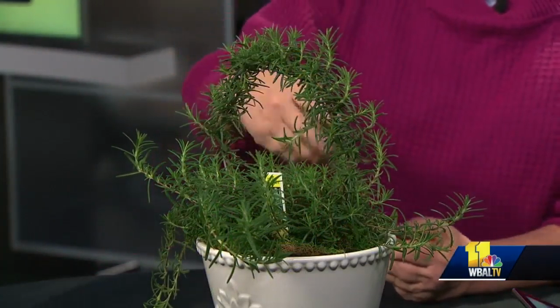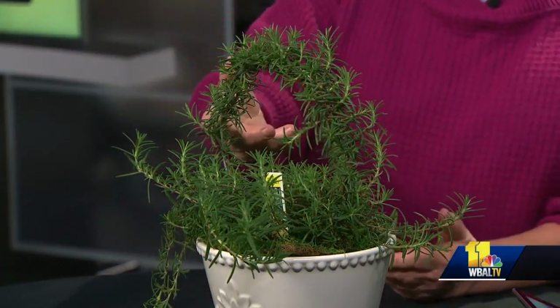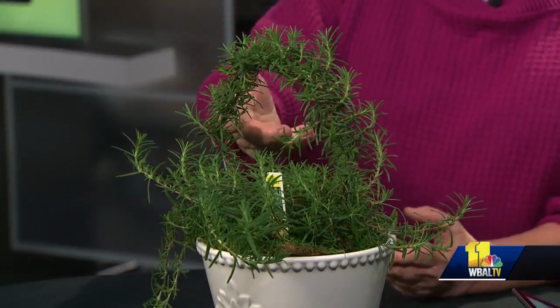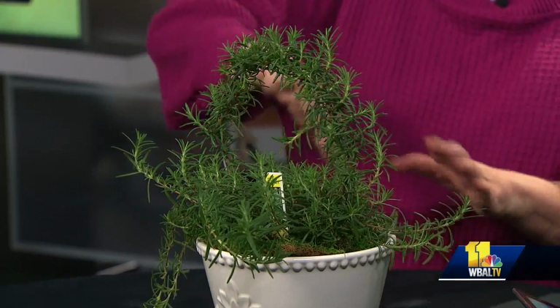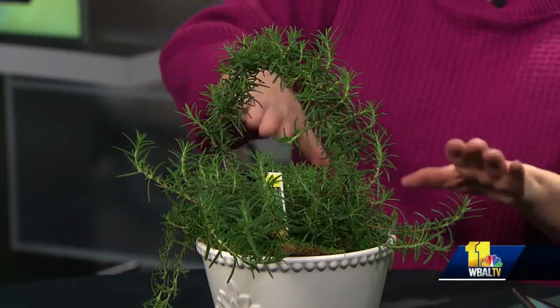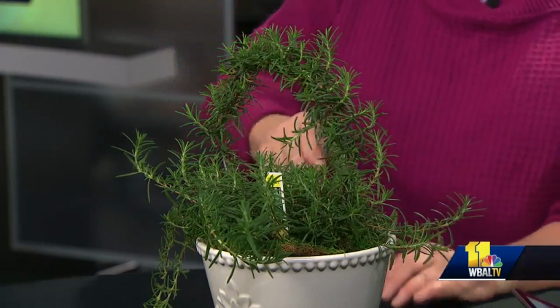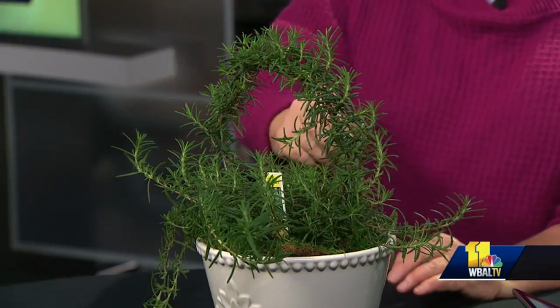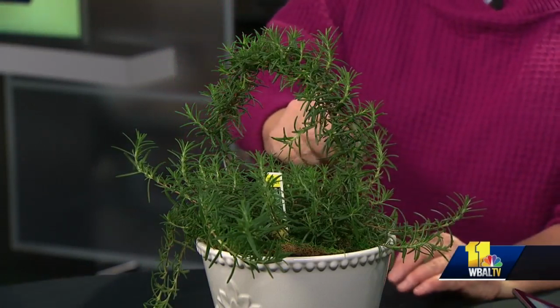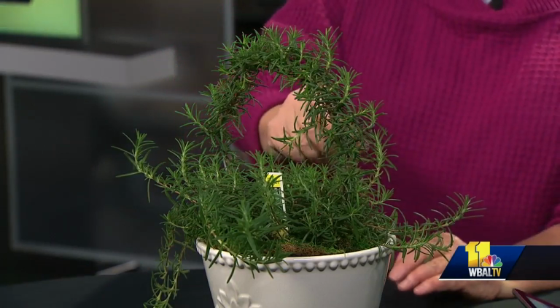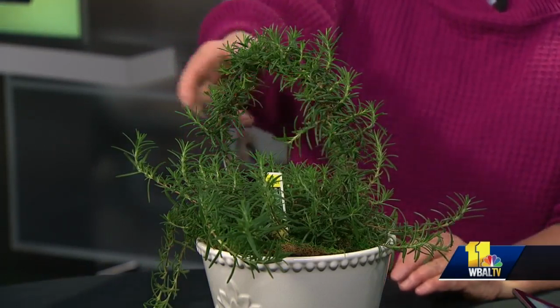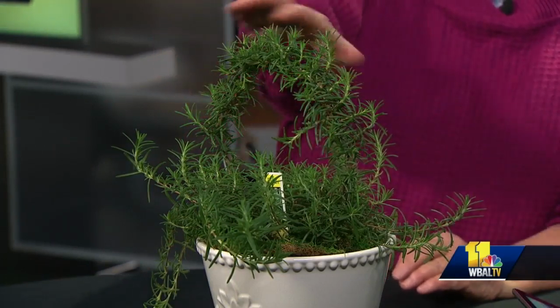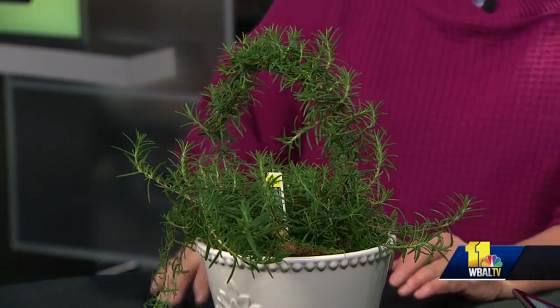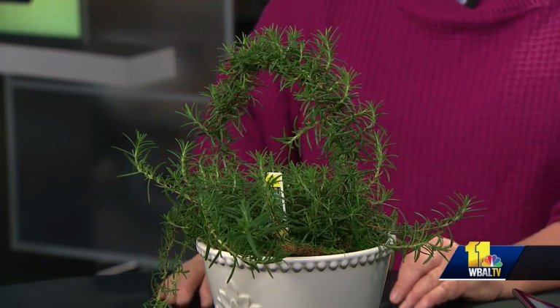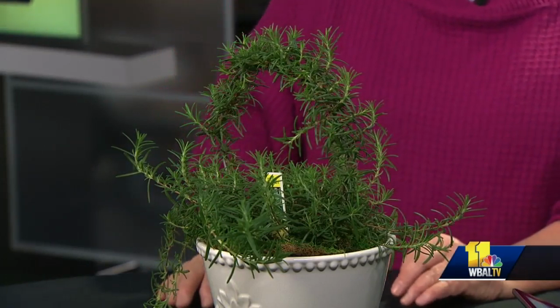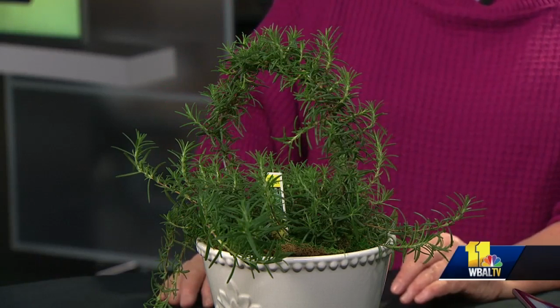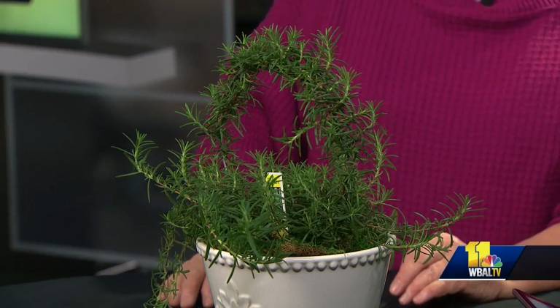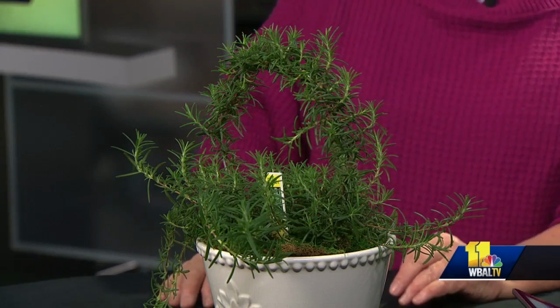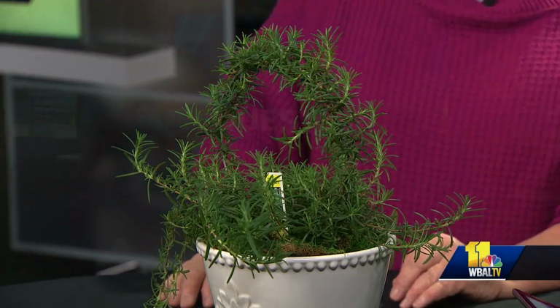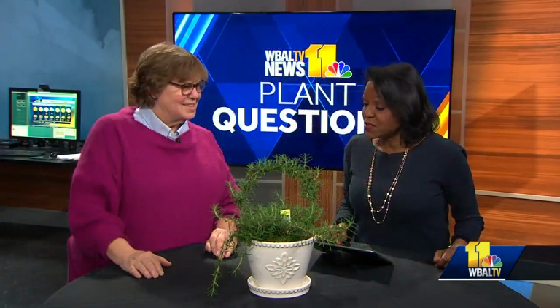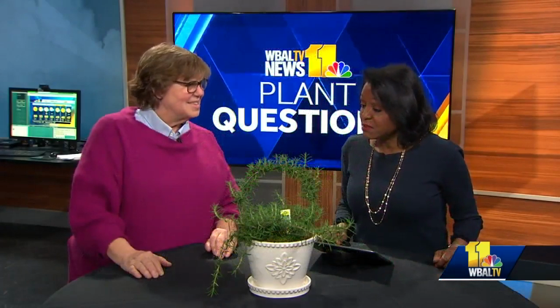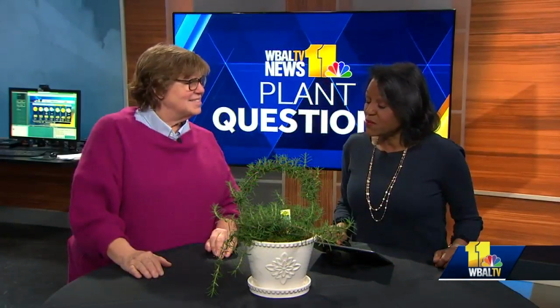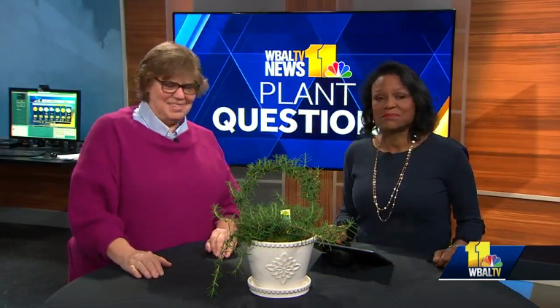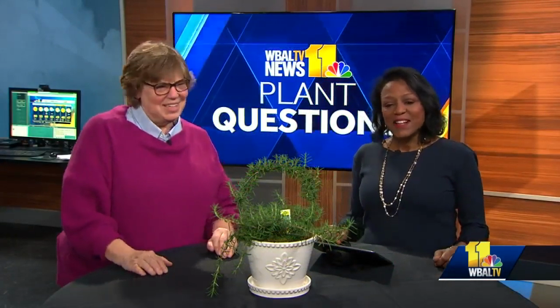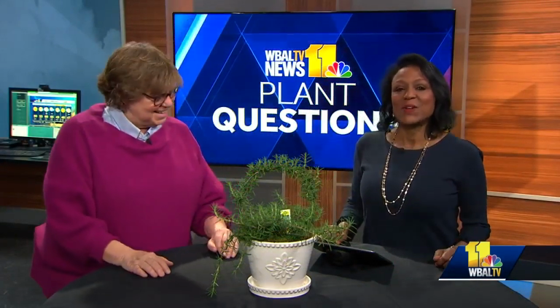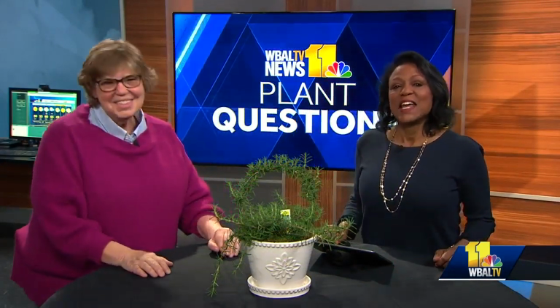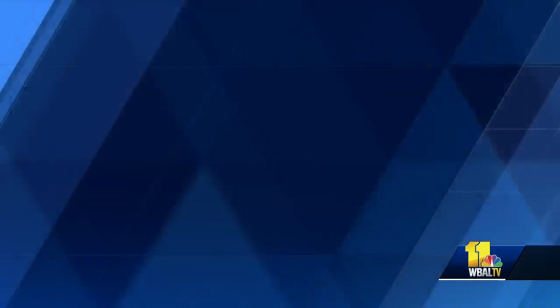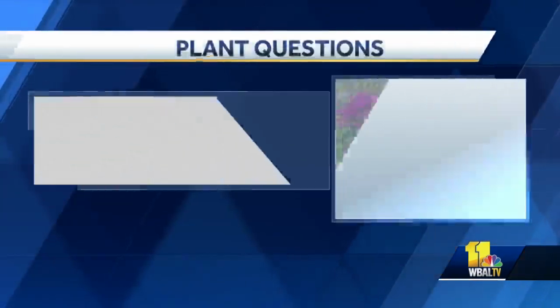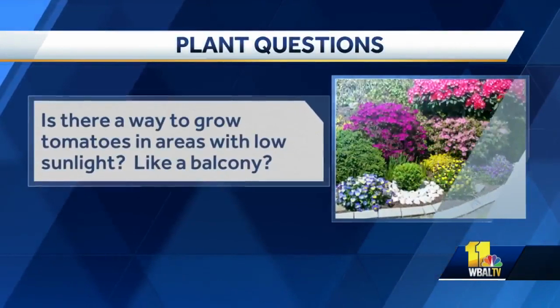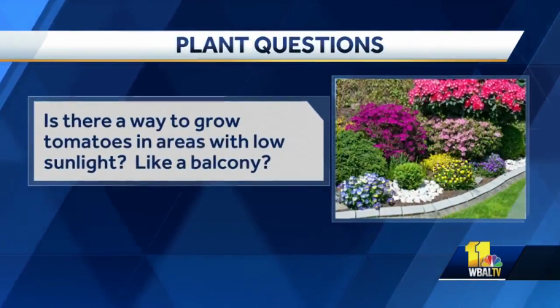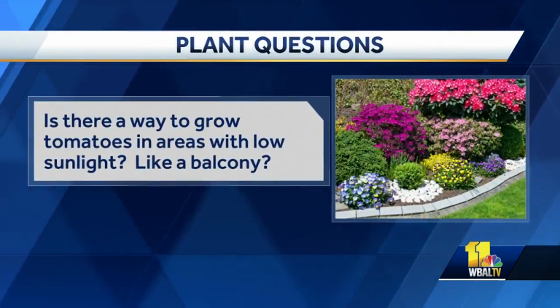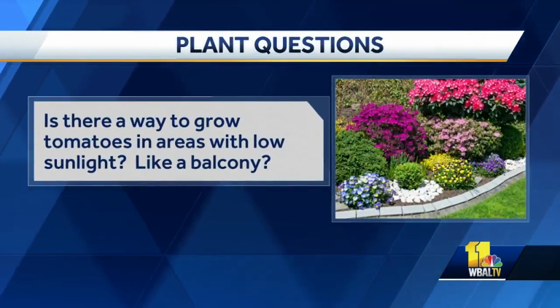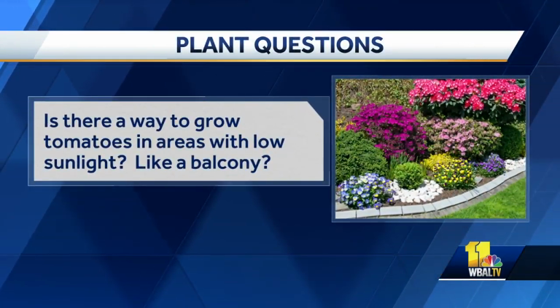This can grow out in the garden later on. It's kind of marginally hardy in this area, but this is a creeping variety, so you can use it to make topiary and do some fun things with it. It looks and smells wonderful. All right, let's get to our question. Is it possible to grow tomatoes in areas with low sunlight like a balcony?